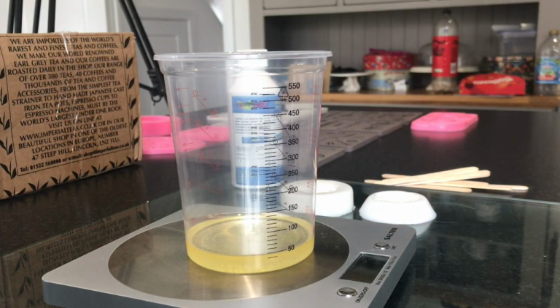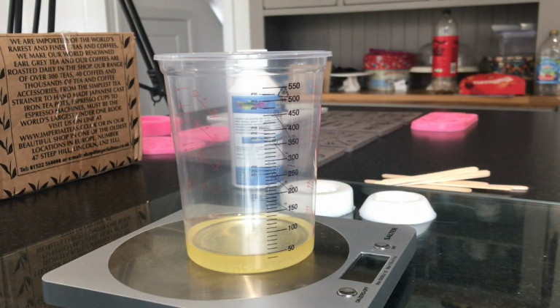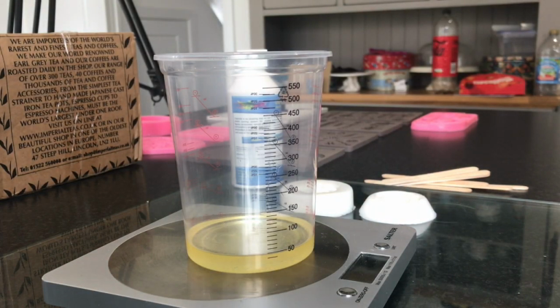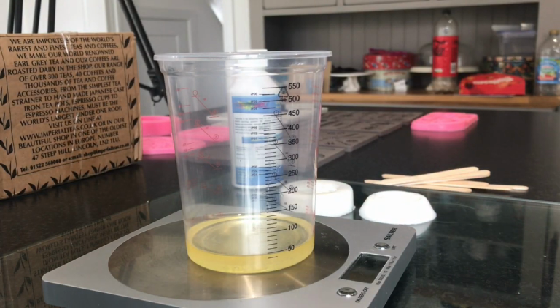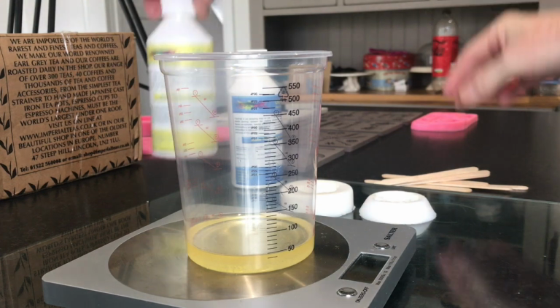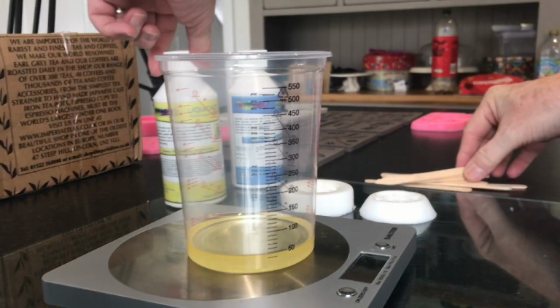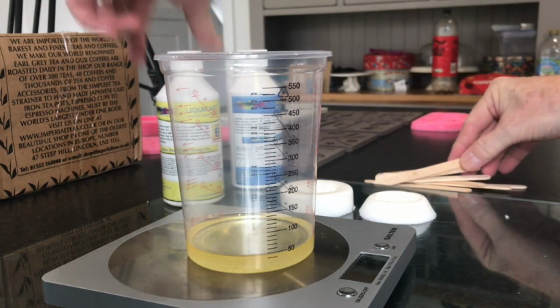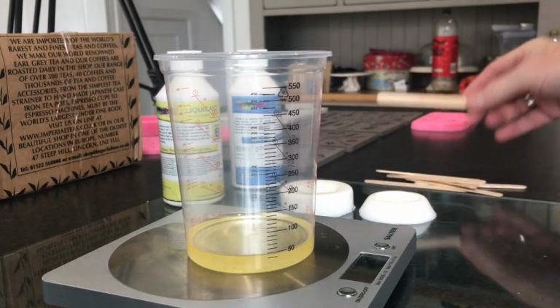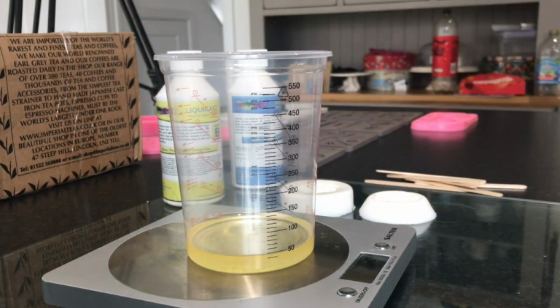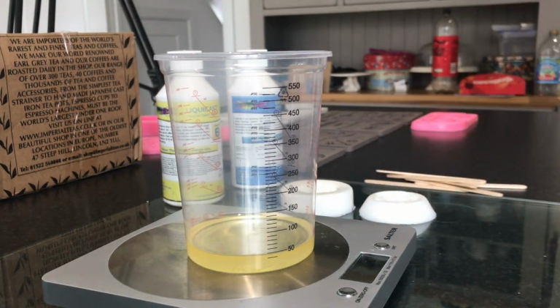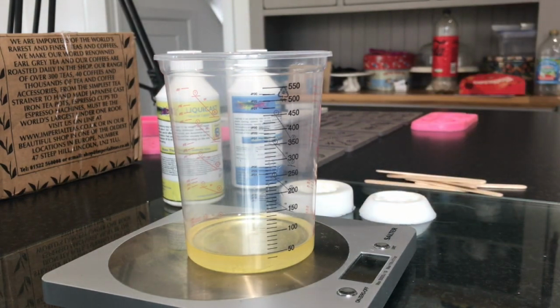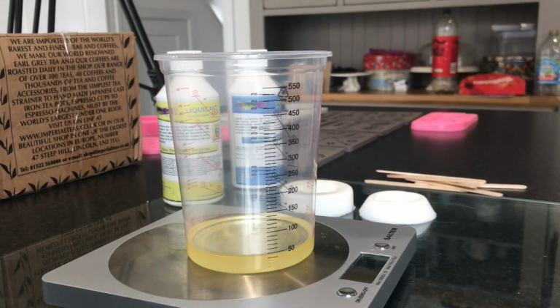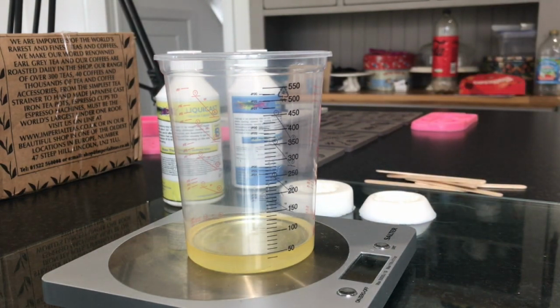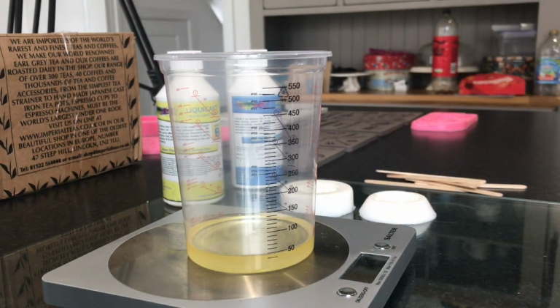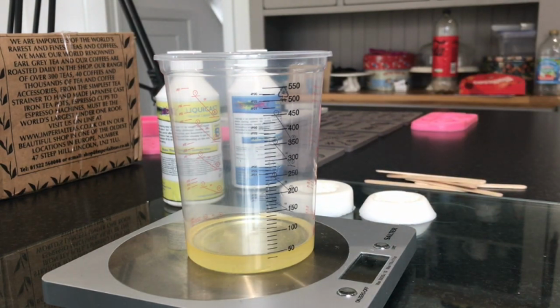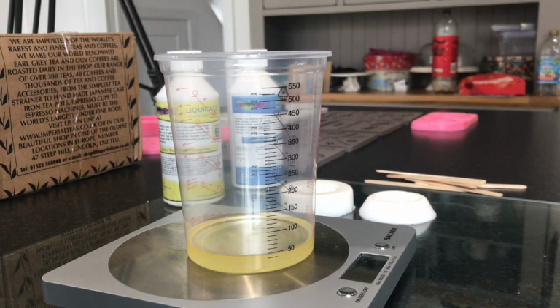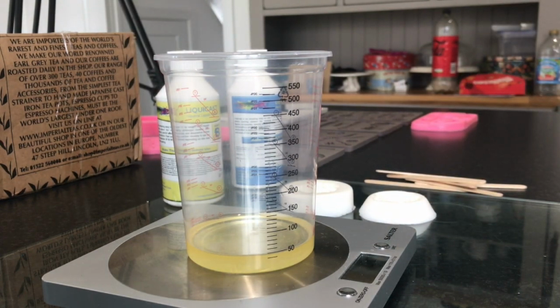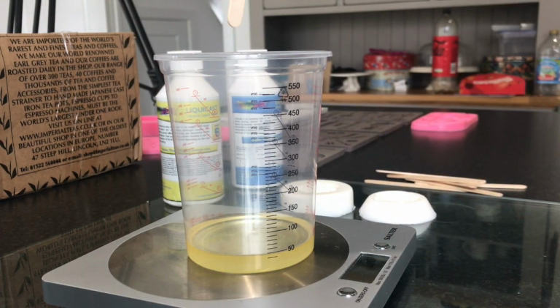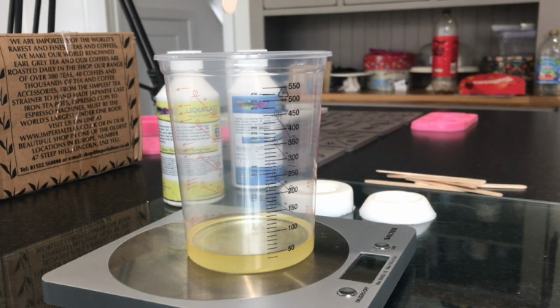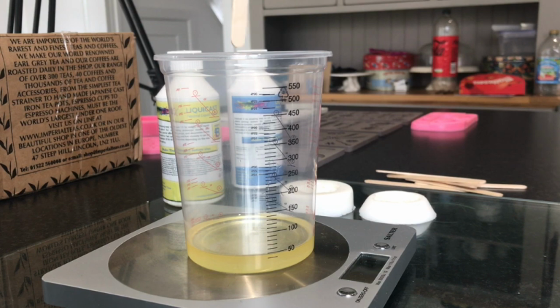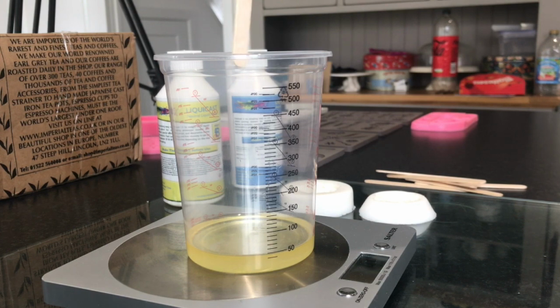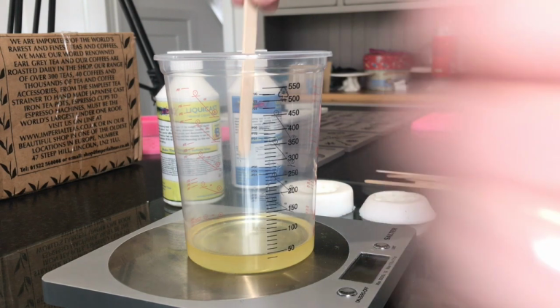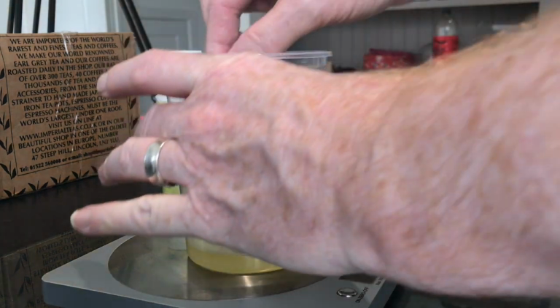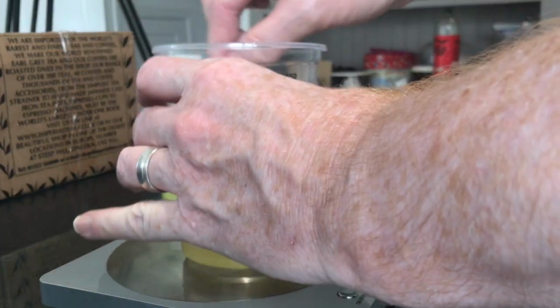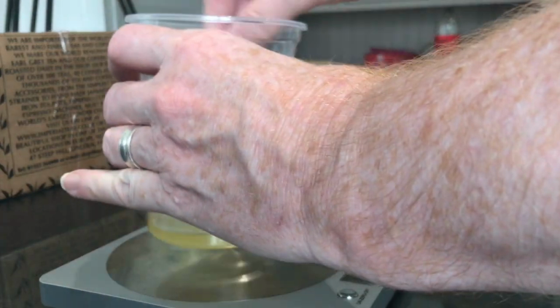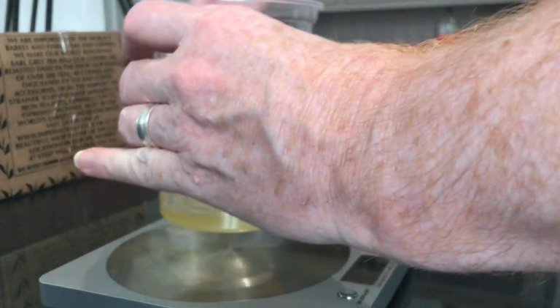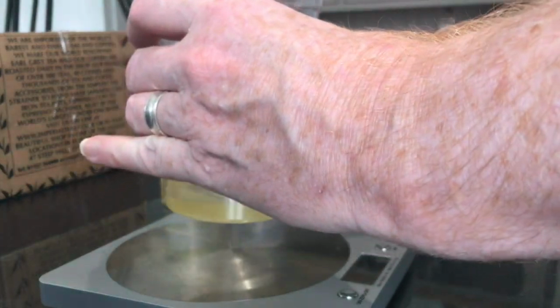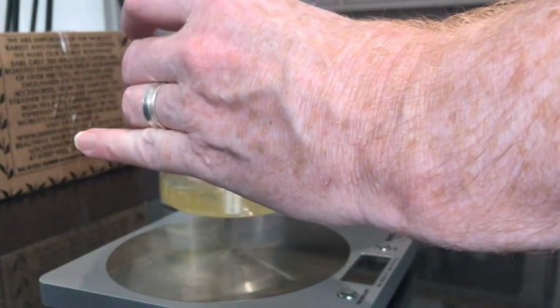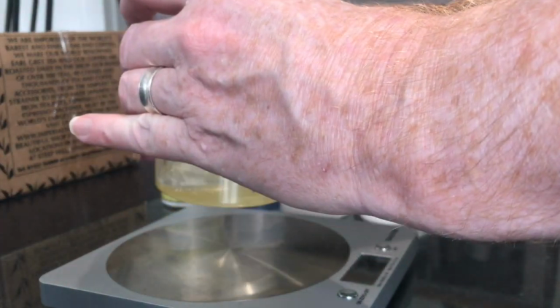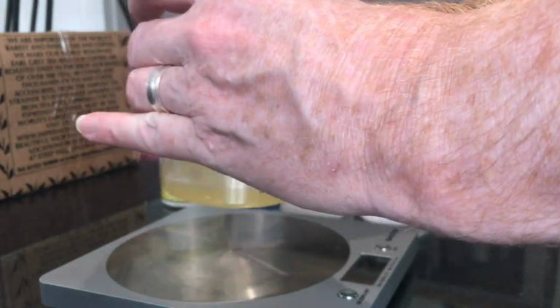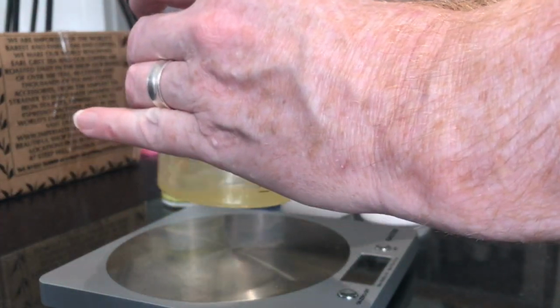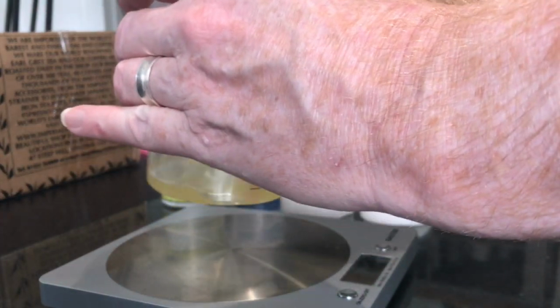Once we start mixing we've got around 20 to 30 seconds before we need to start pouring, so we need to start mixing up the liquid.